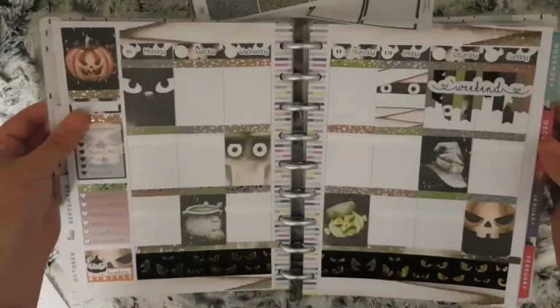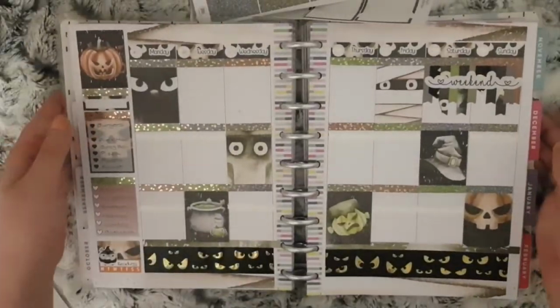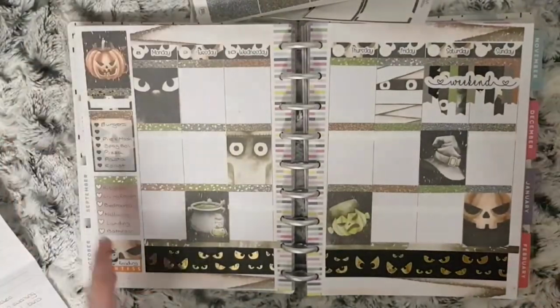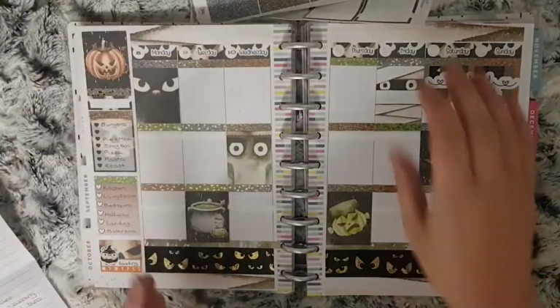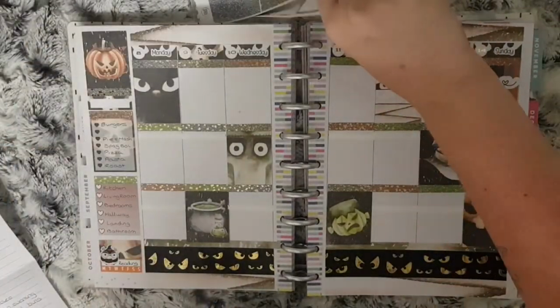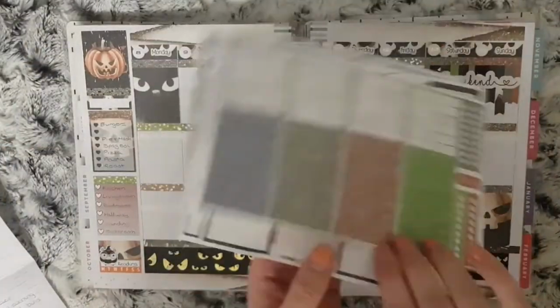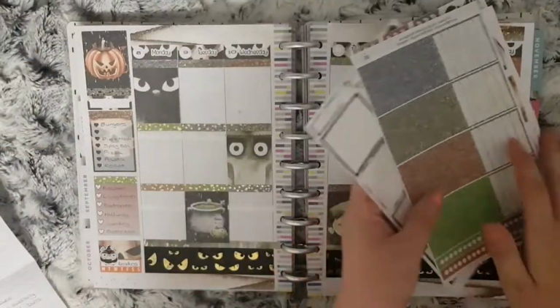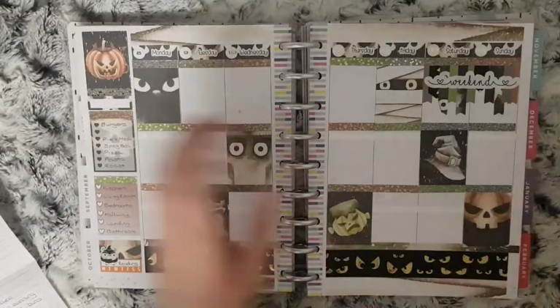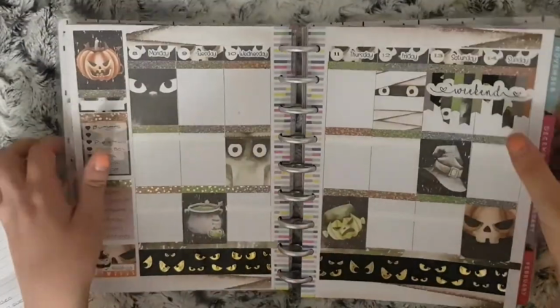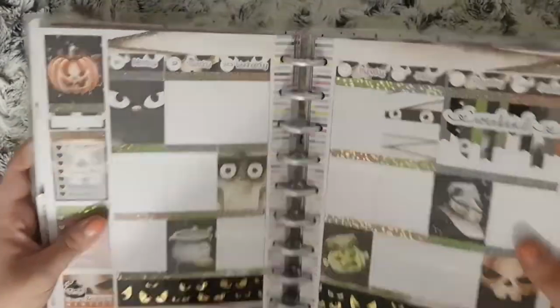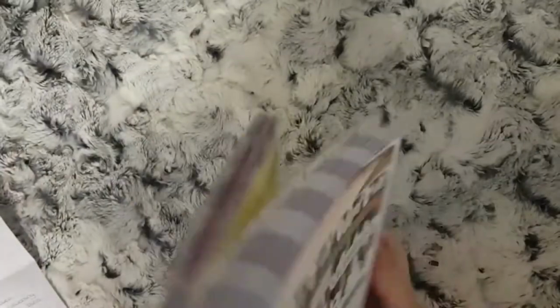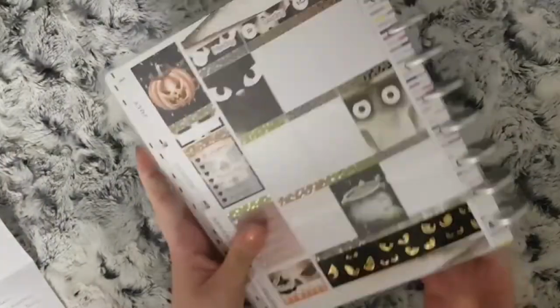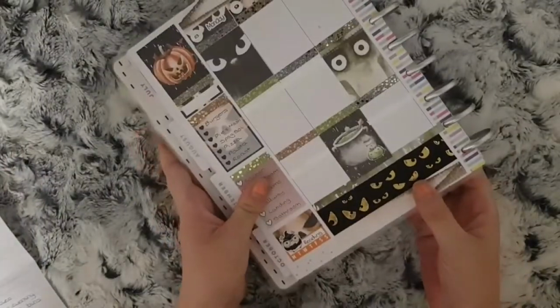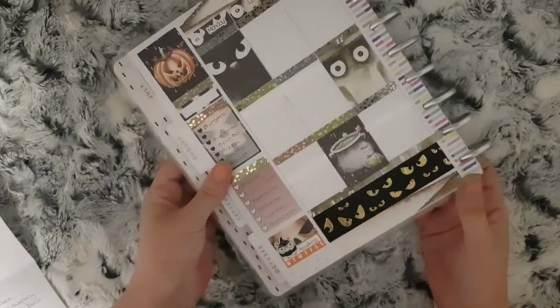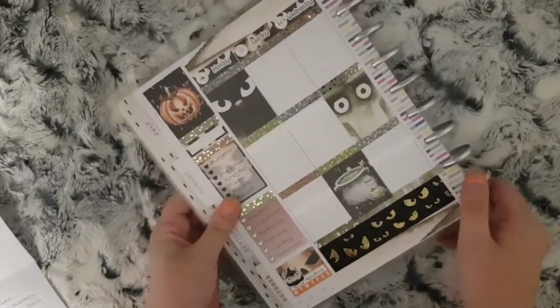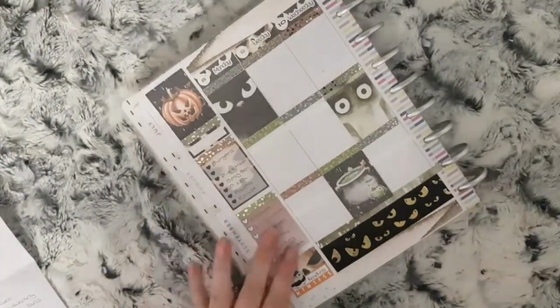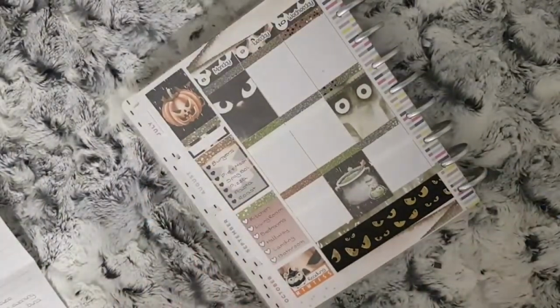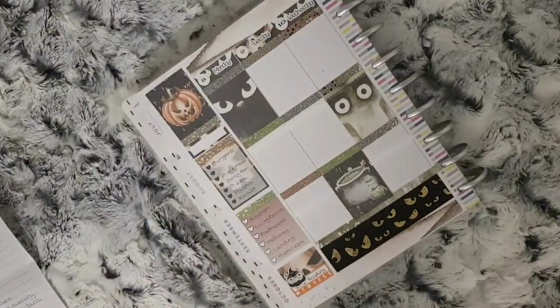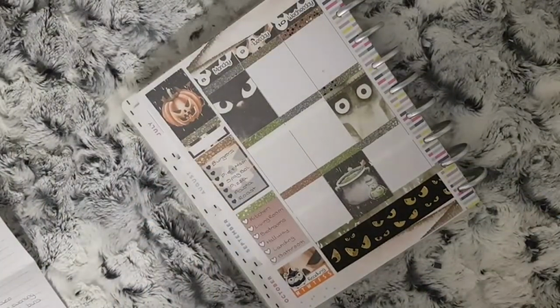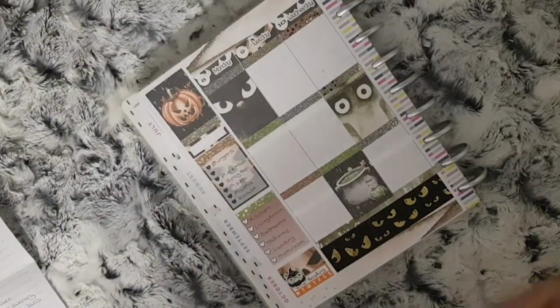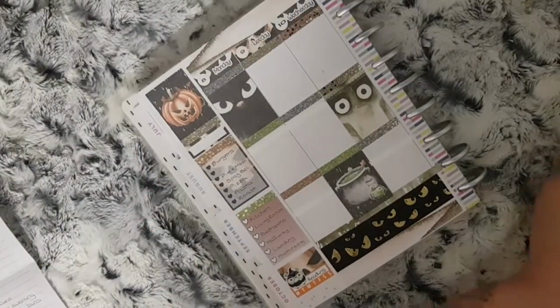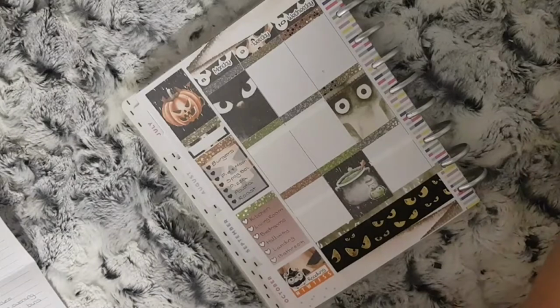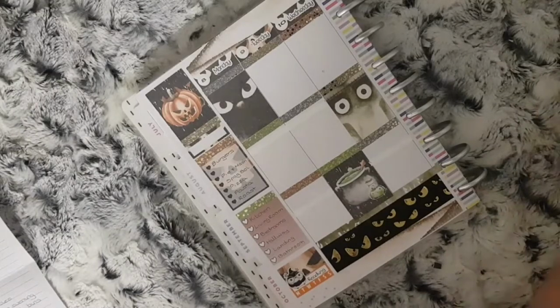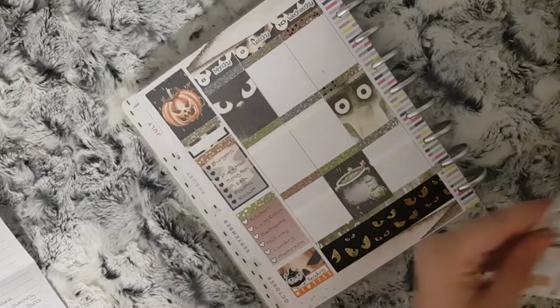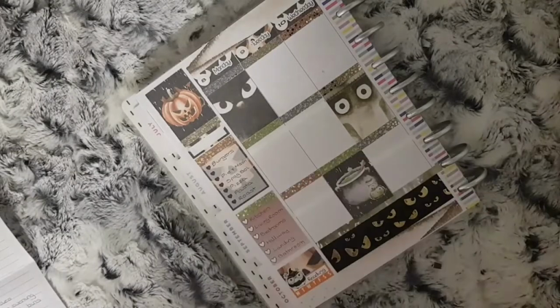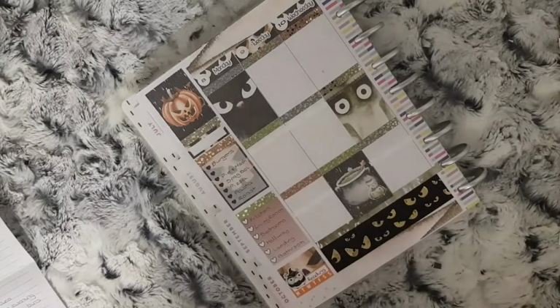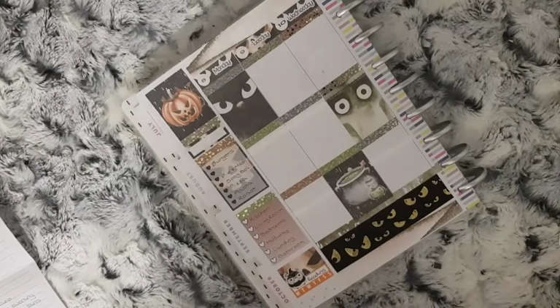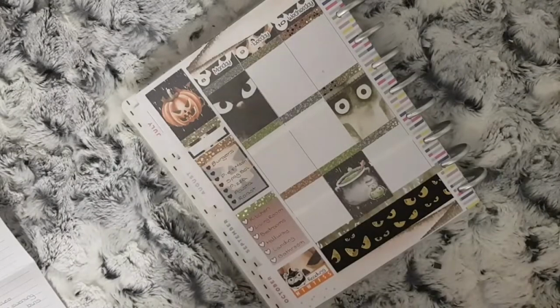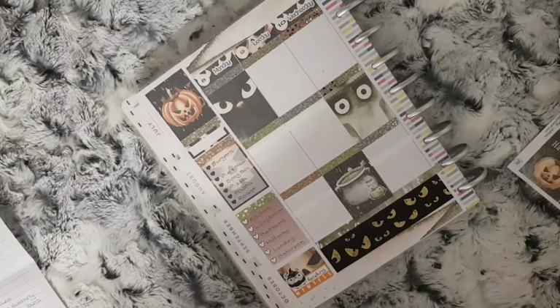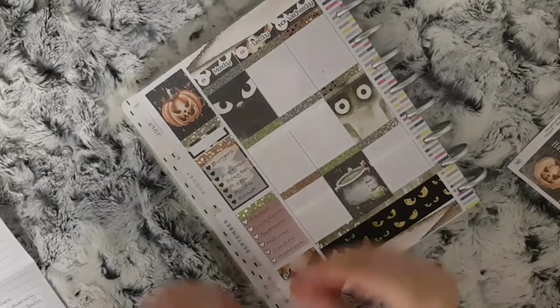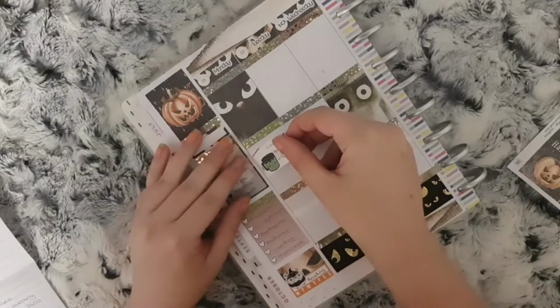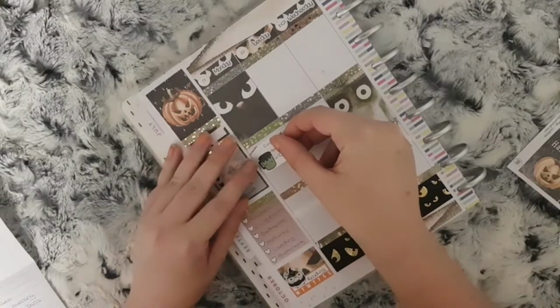I apologize now for any coughing or sniffling — since filming this I have got a sore throat and a cold. Any background sniffling is my daughter because she has the same. But this is all my kits placed down.